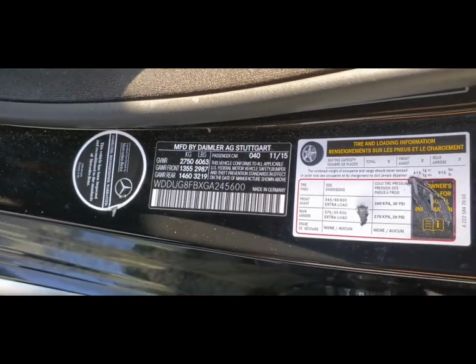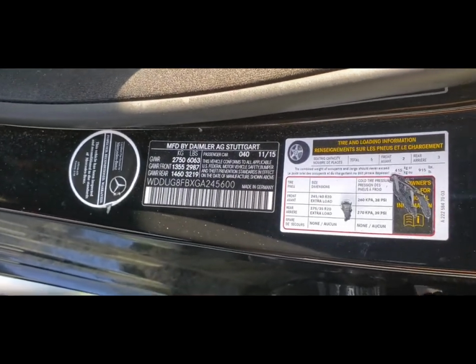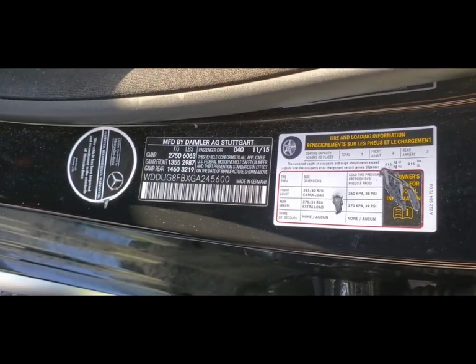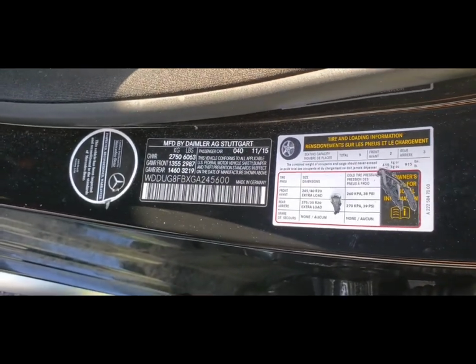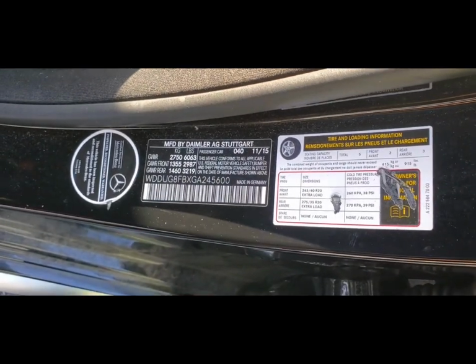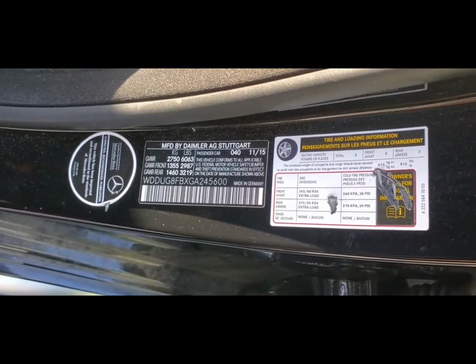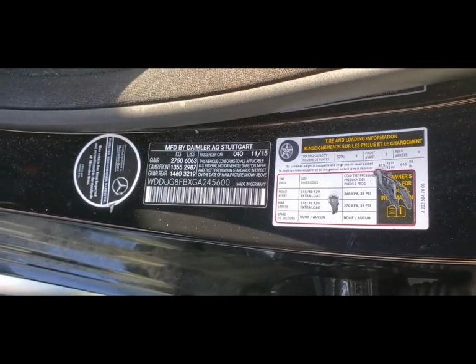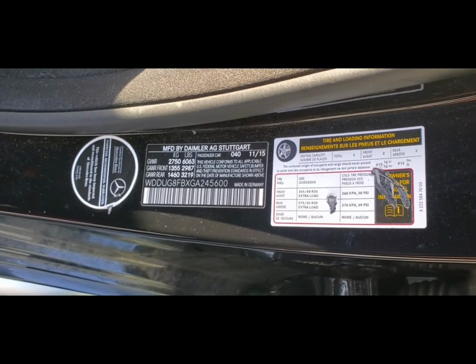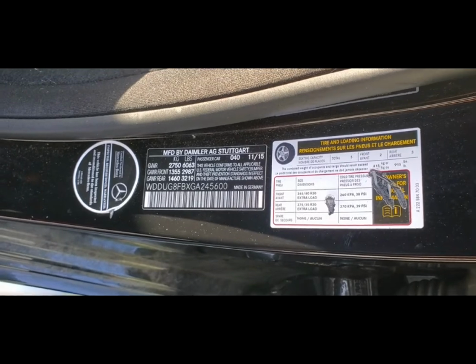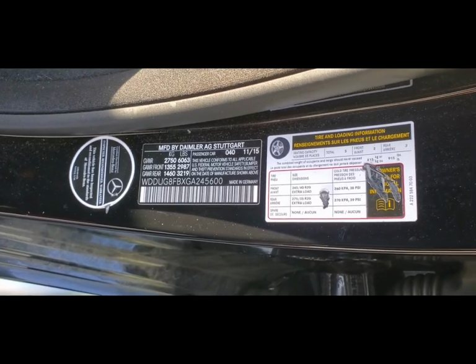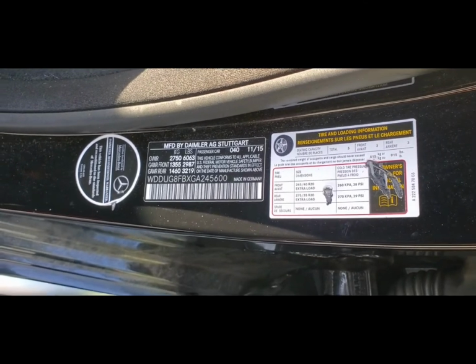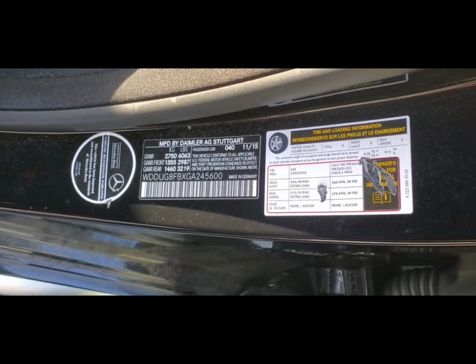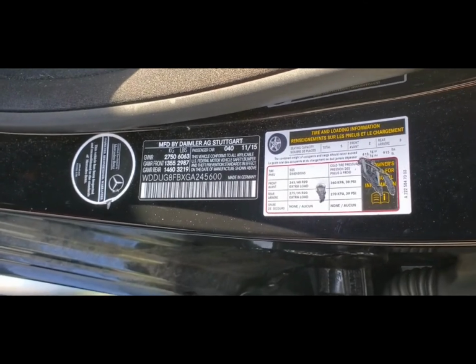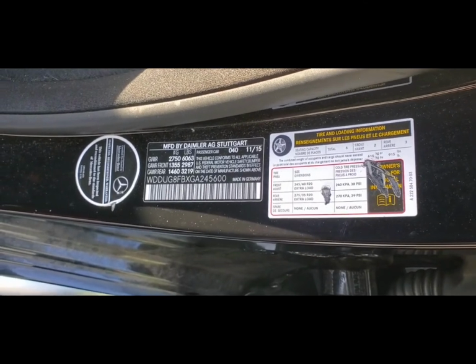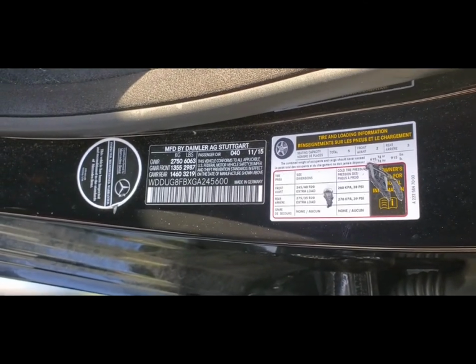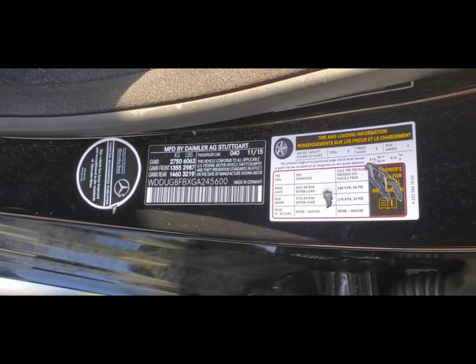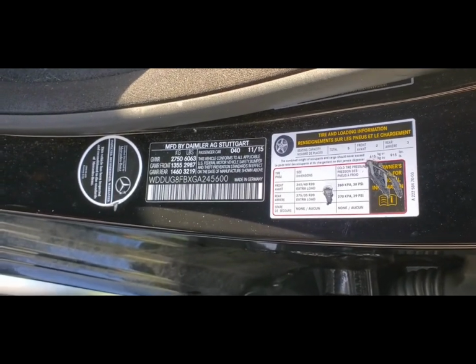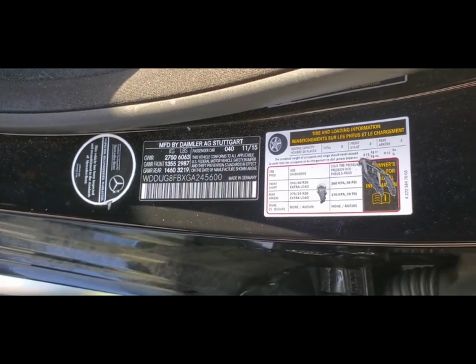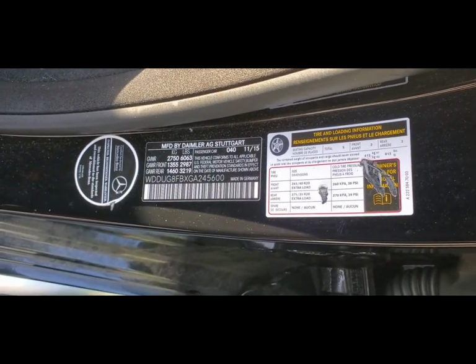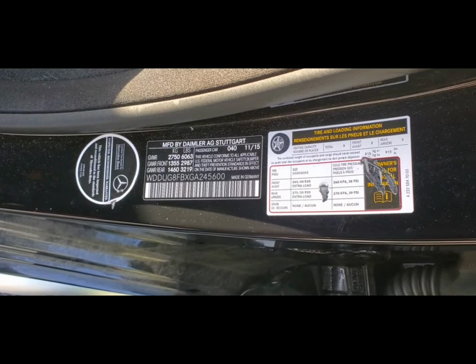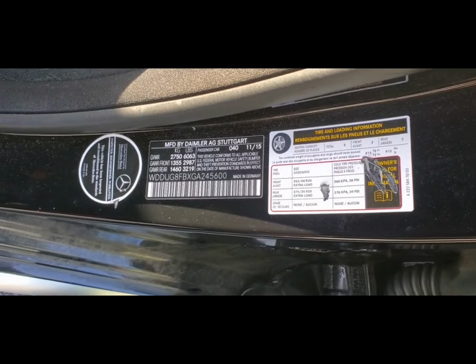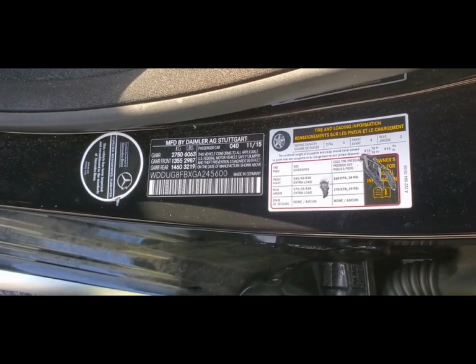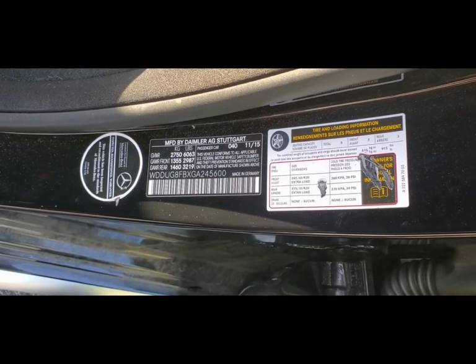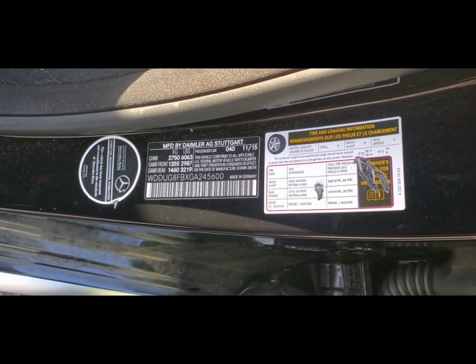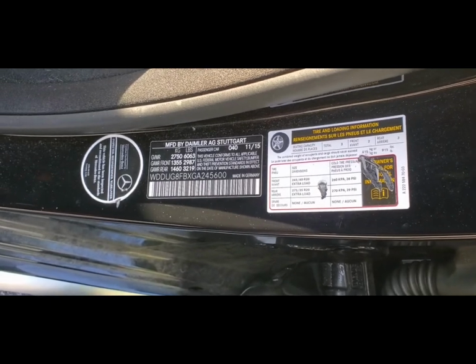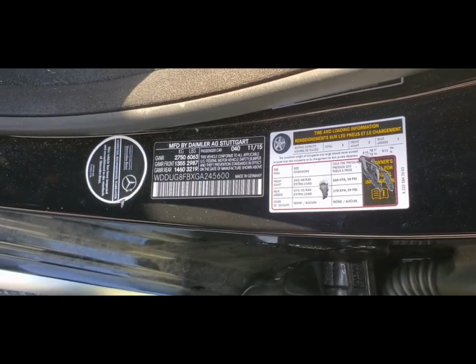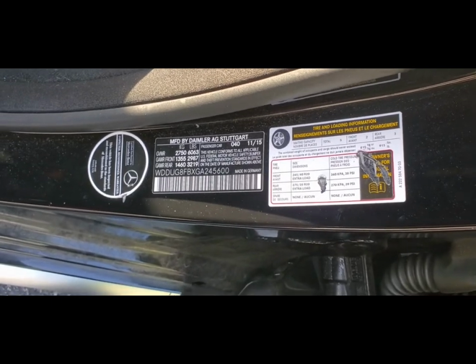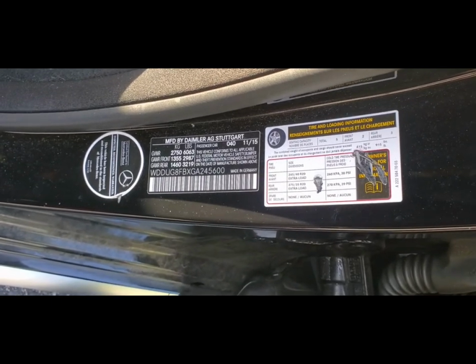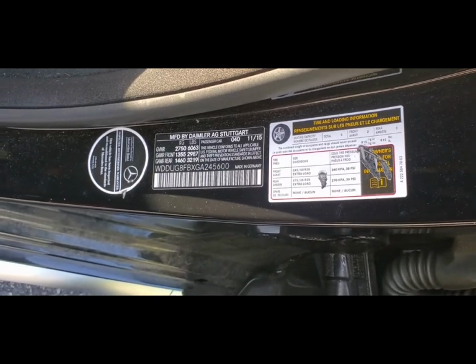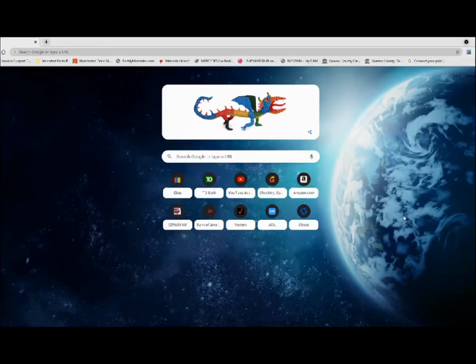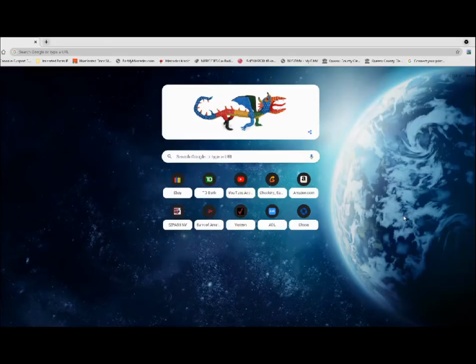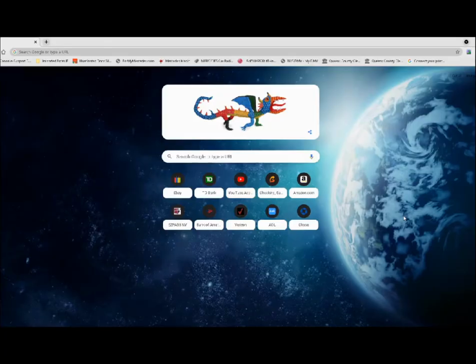We're going to go to a website and look for that number to see if it matches the color of the car. That way, if we have any little scratches or need touch-up paint, we can find the right paint for the car.